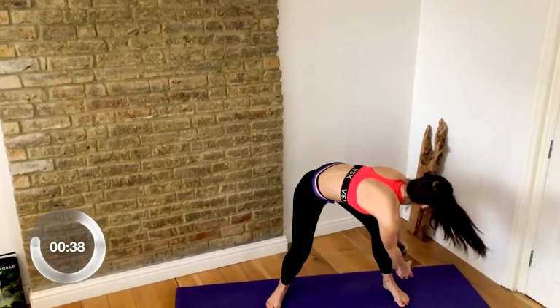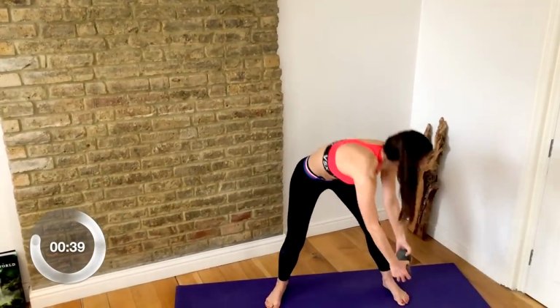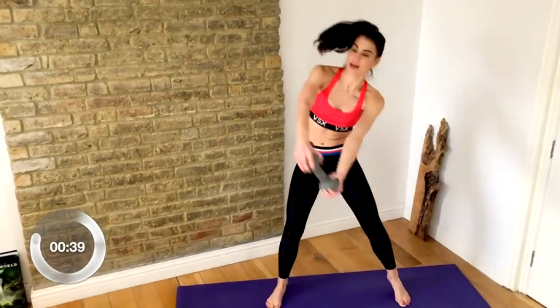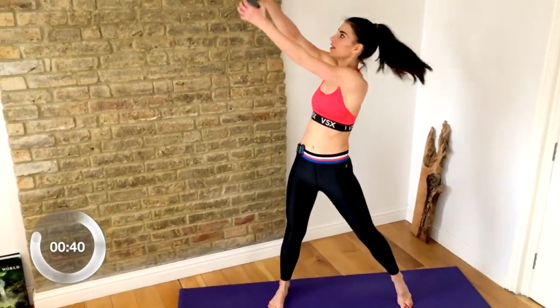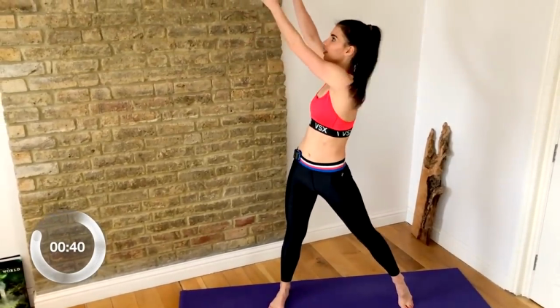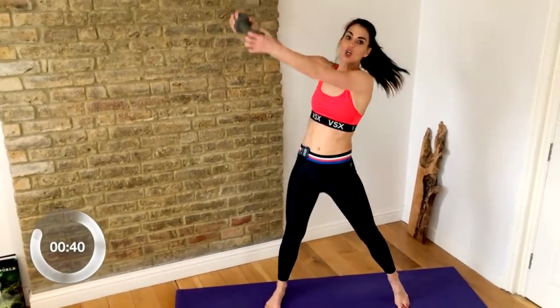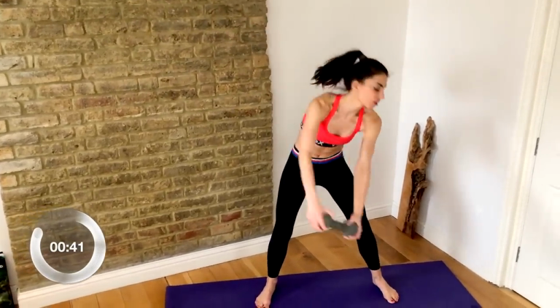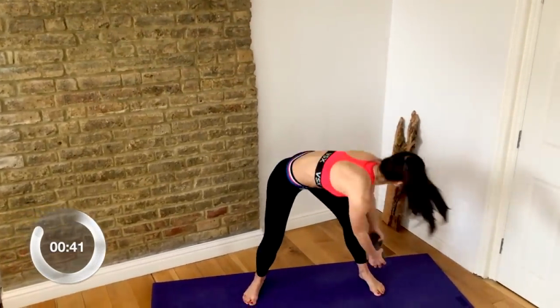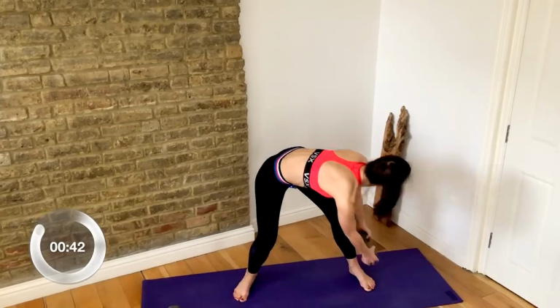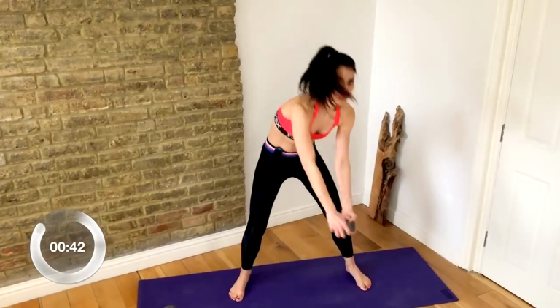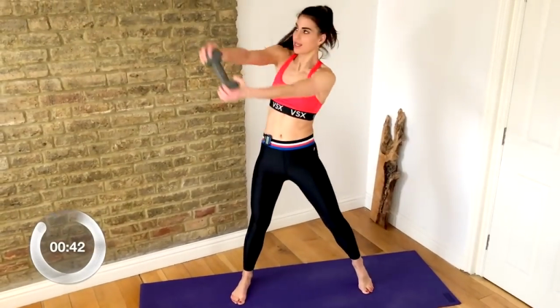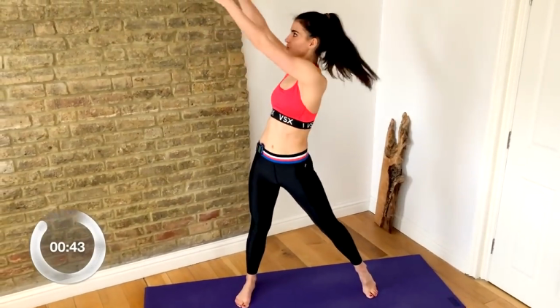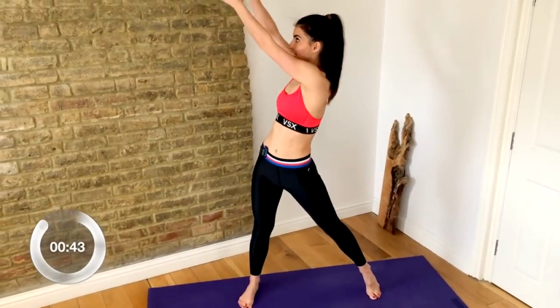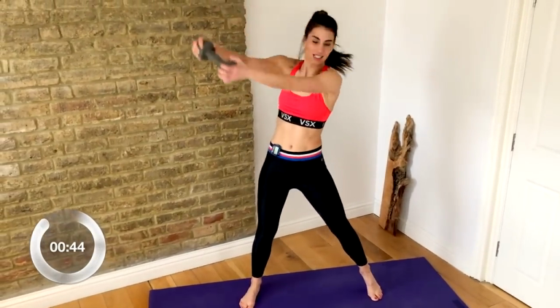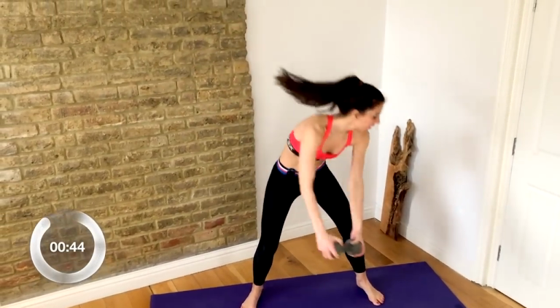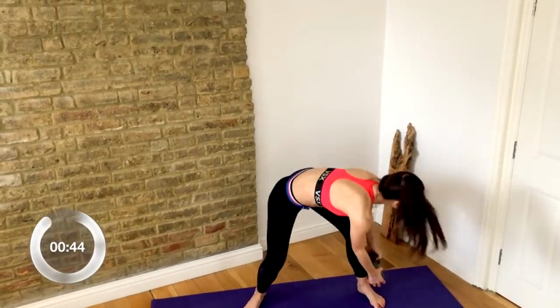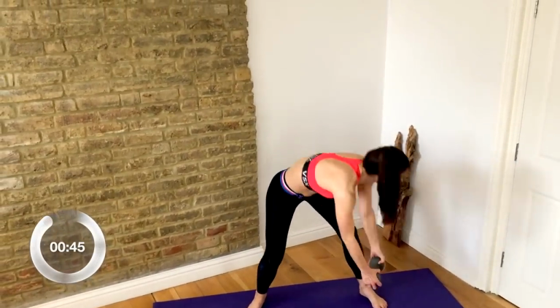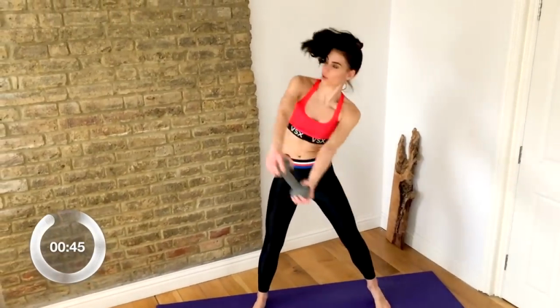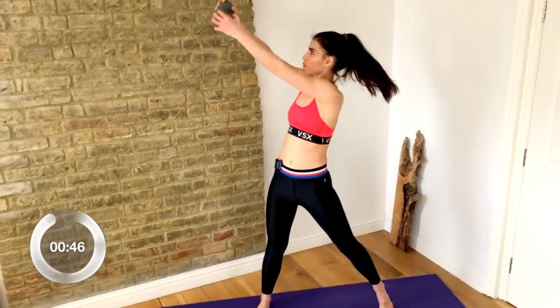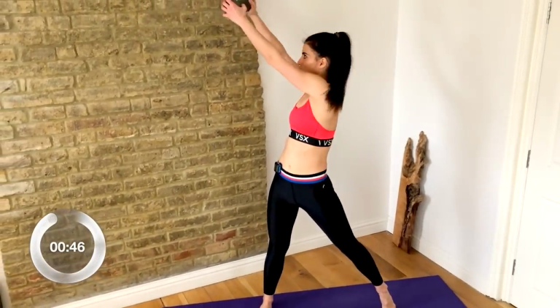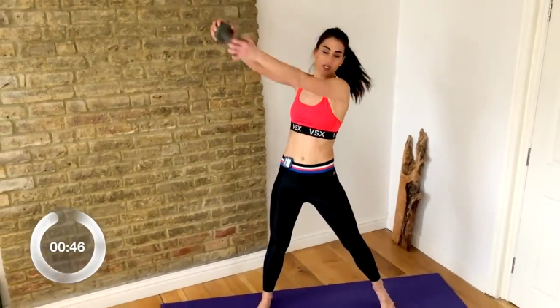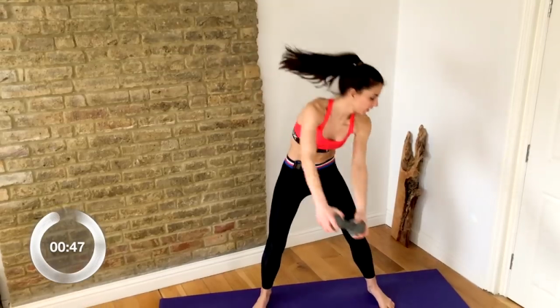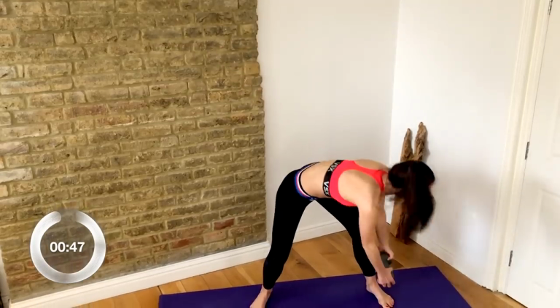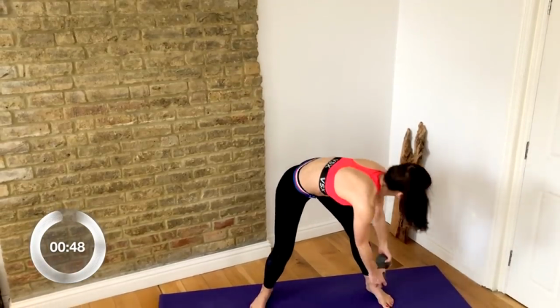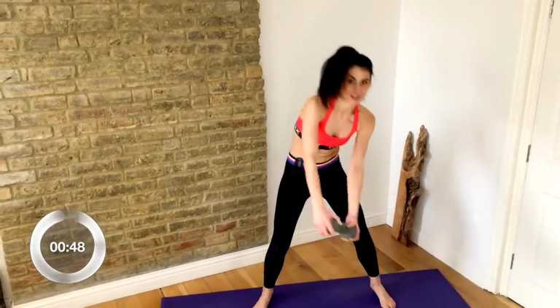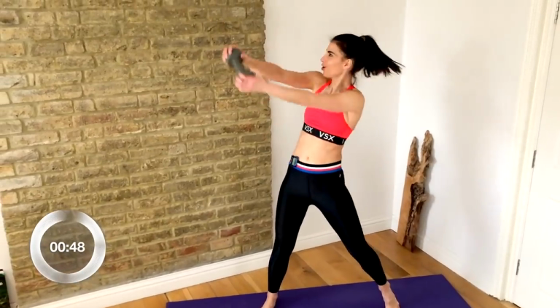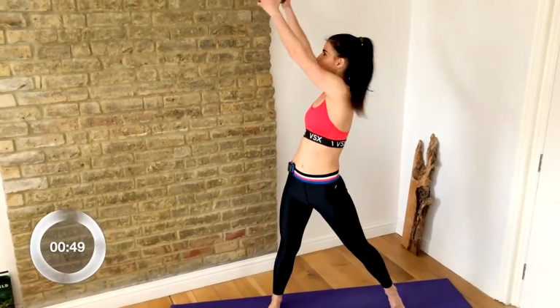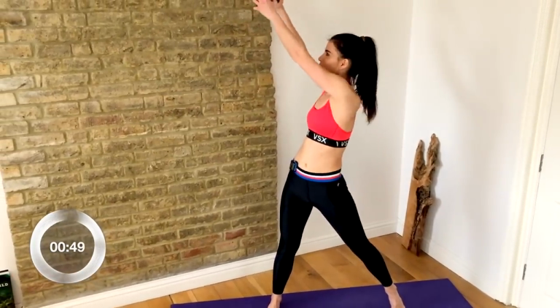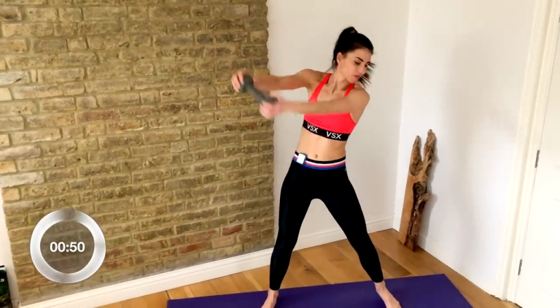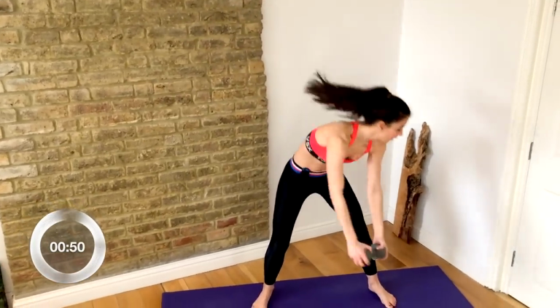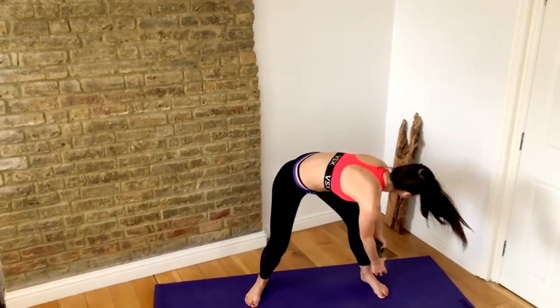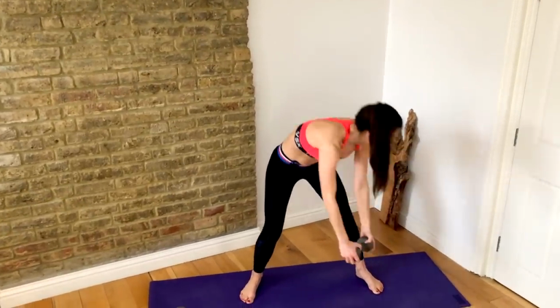You're swinging that dumbbell with control. Fantastic — you have ten seconds here to catch your breath.